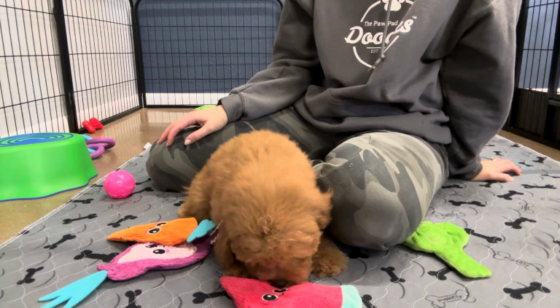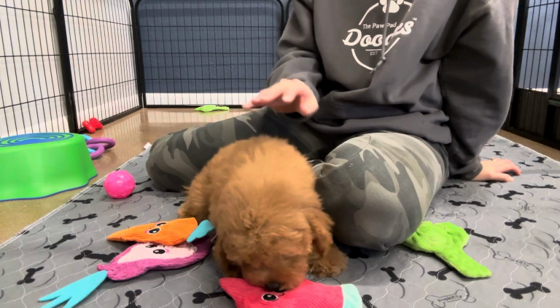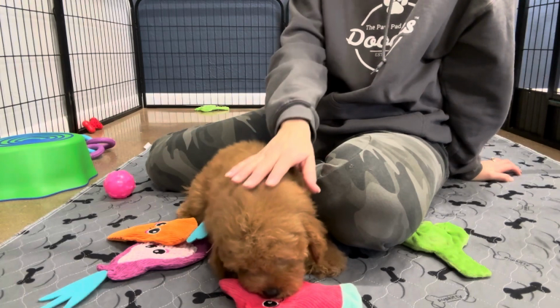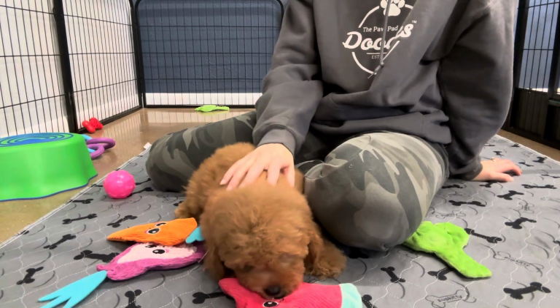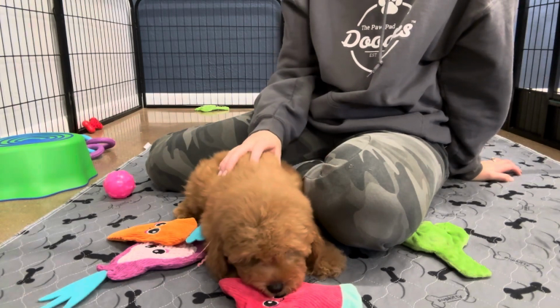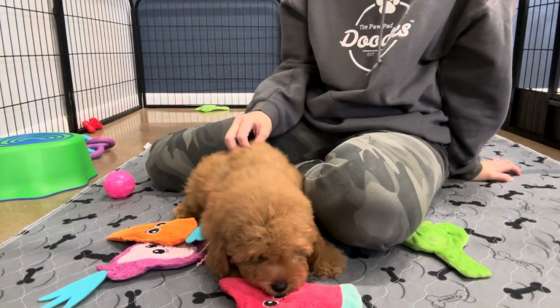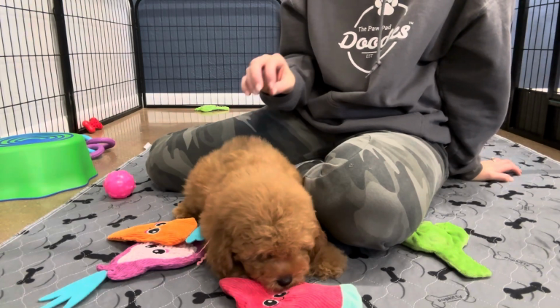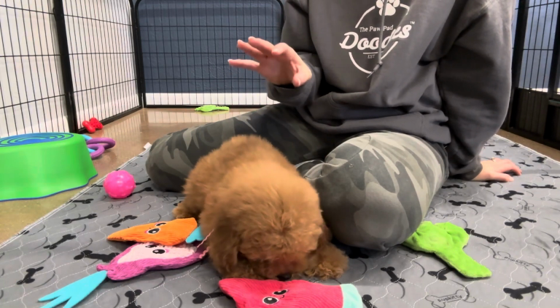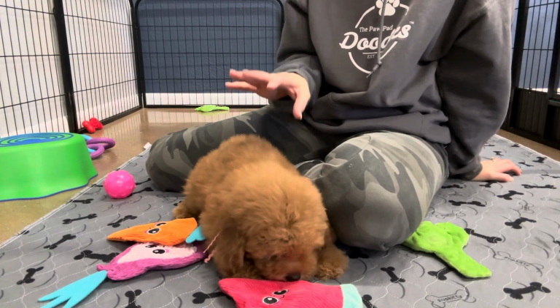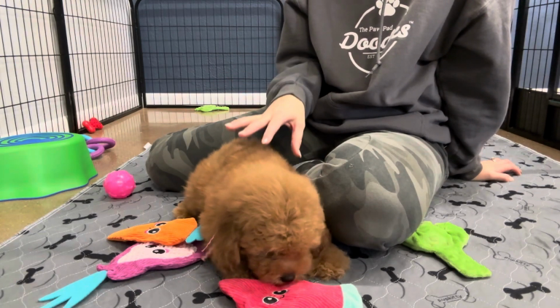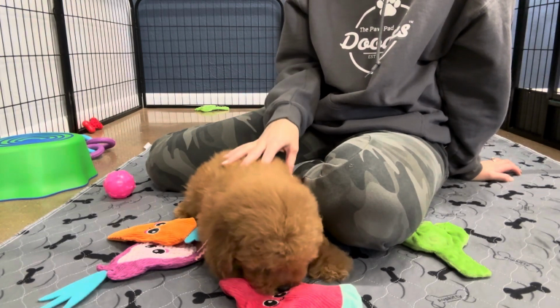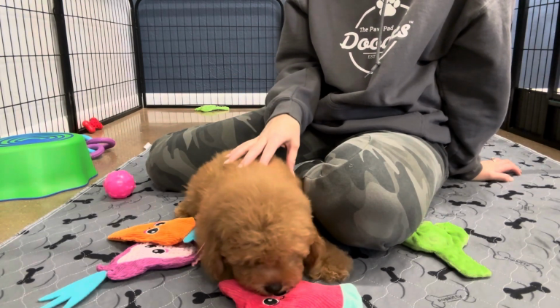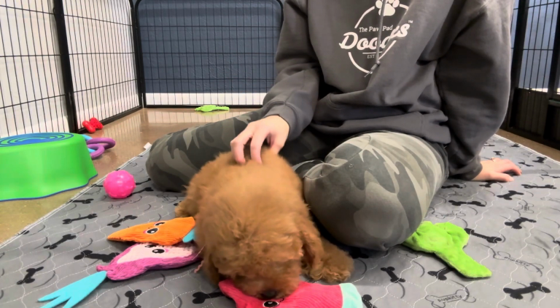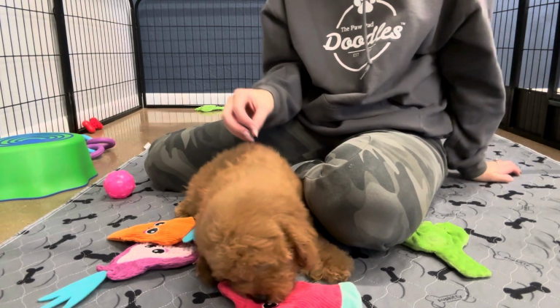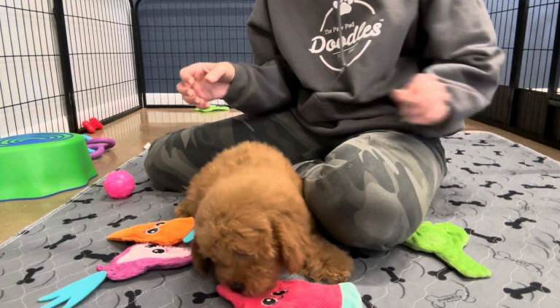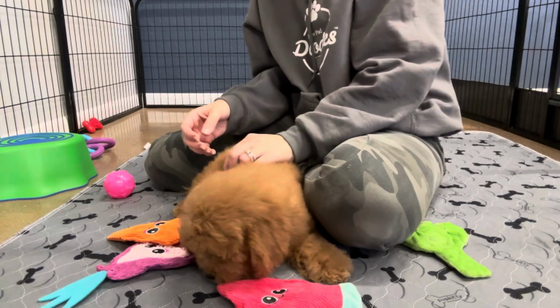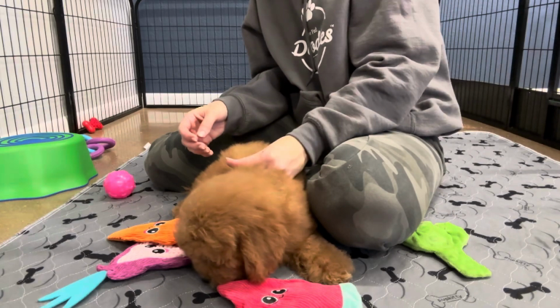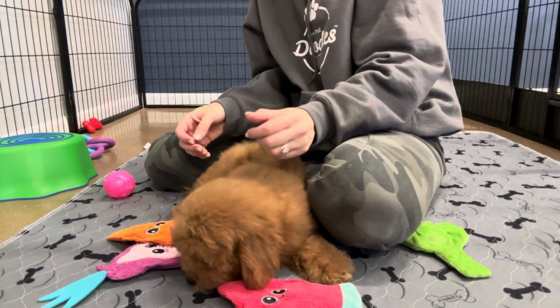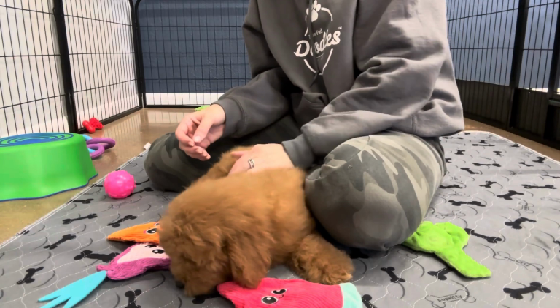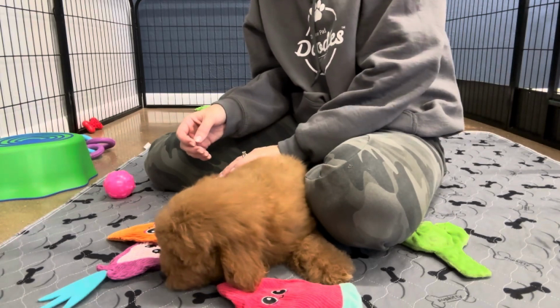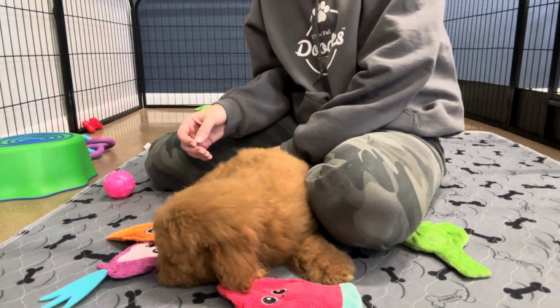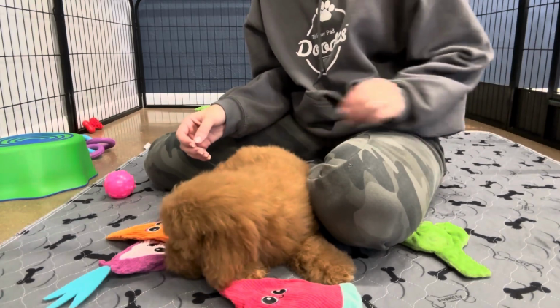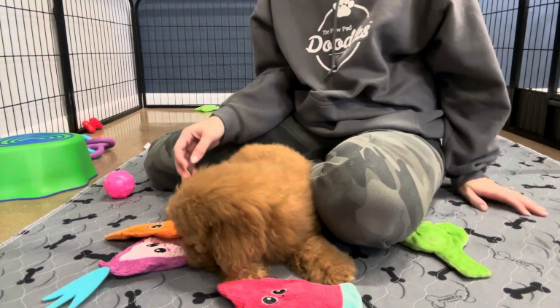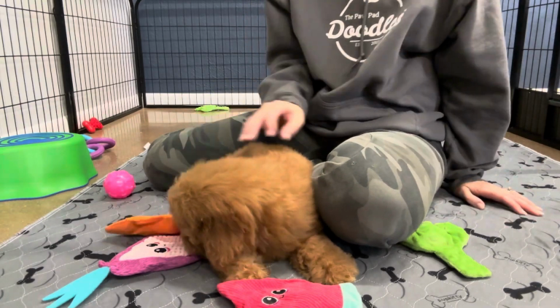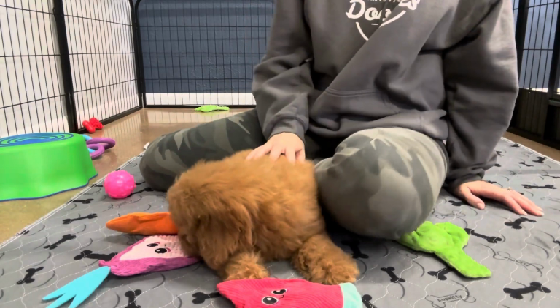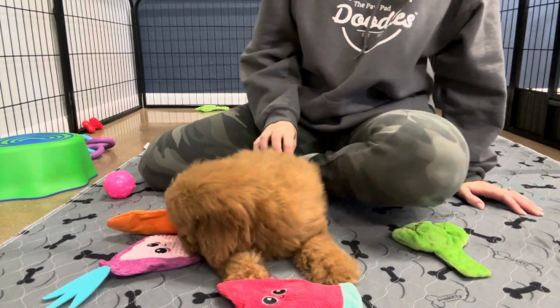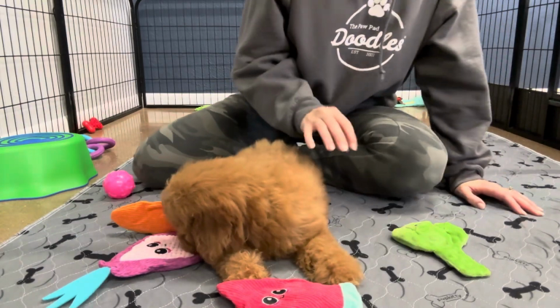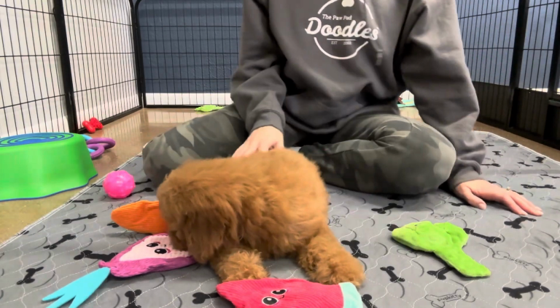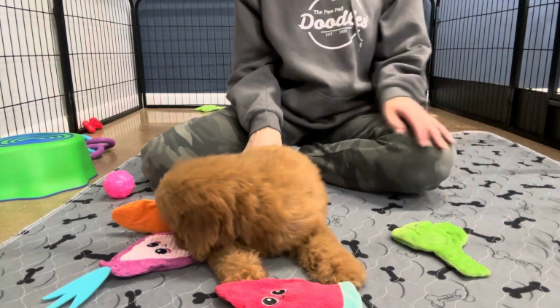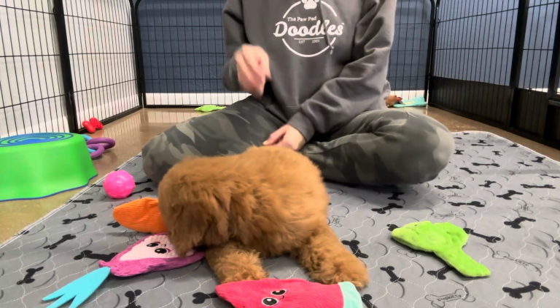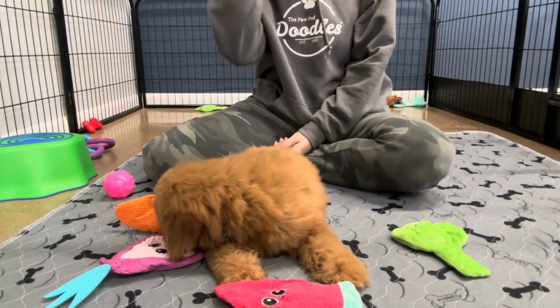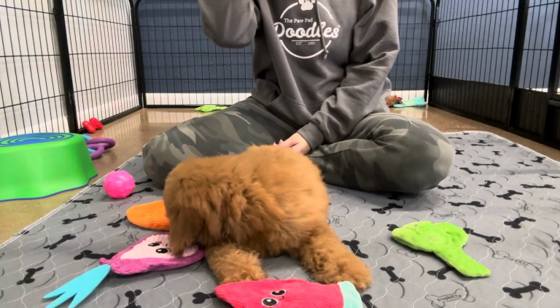She has a wavy coat. I'm going to guess her coat's going to be probably just the same — a very, very thick, full coat. She has a lot of hair. She is not expected to shed at all, as she is an F1B.